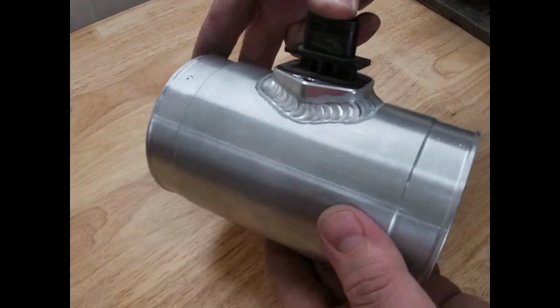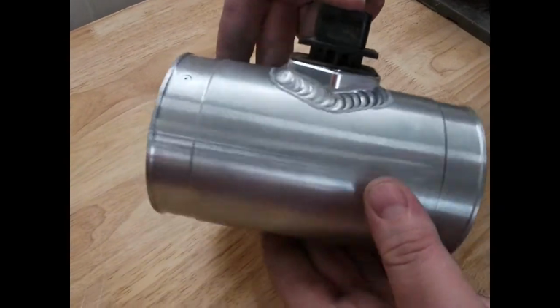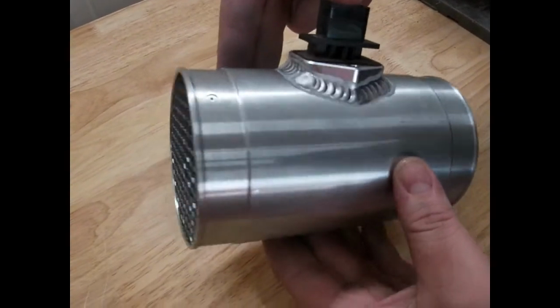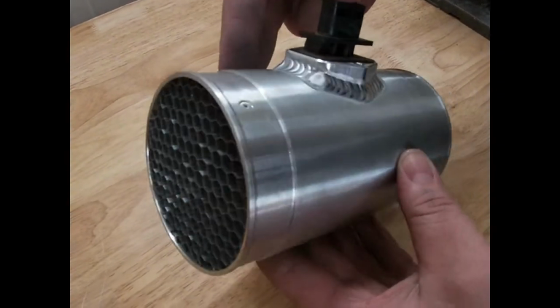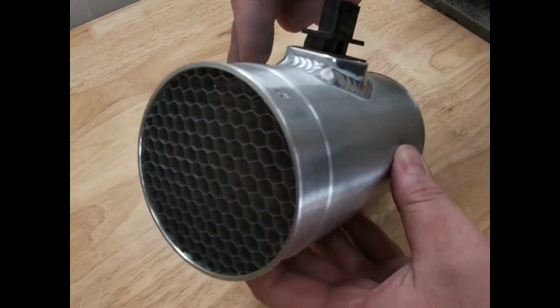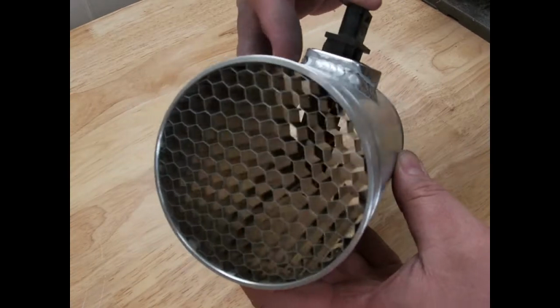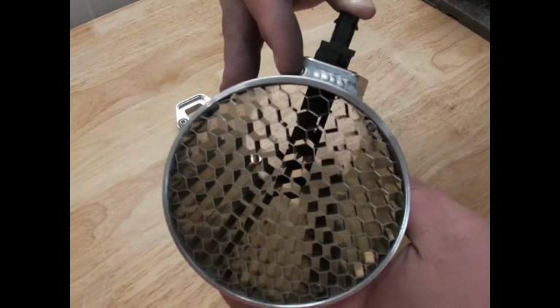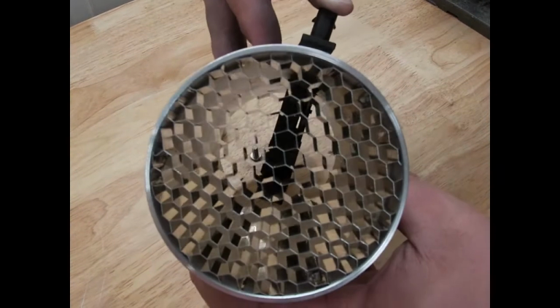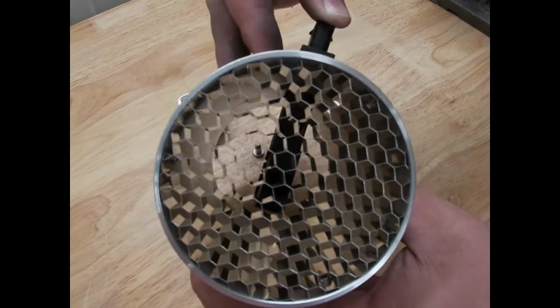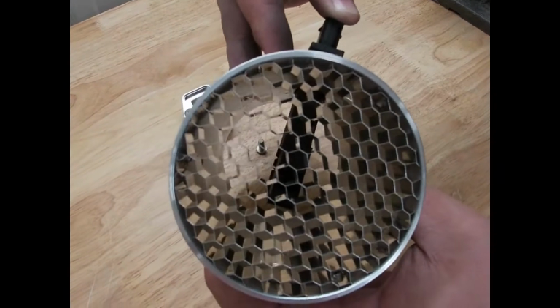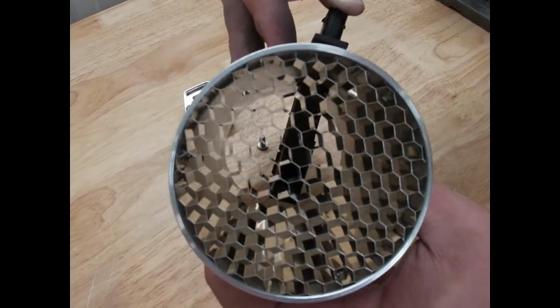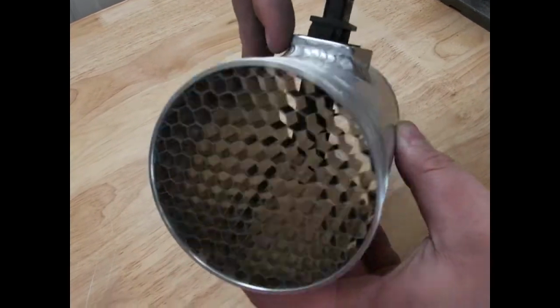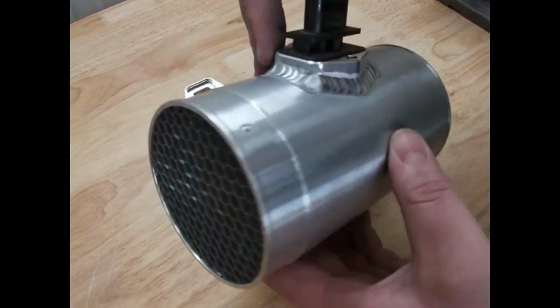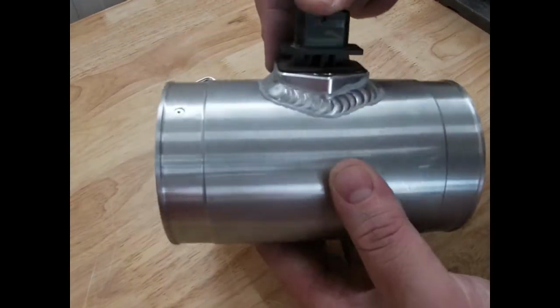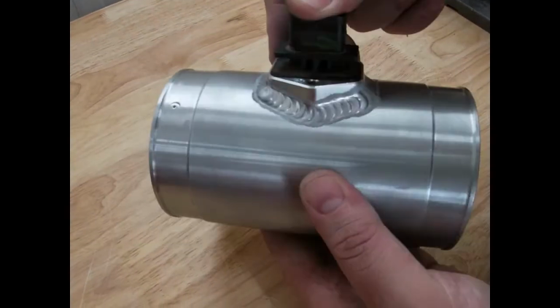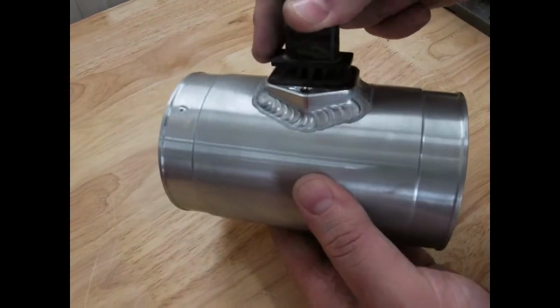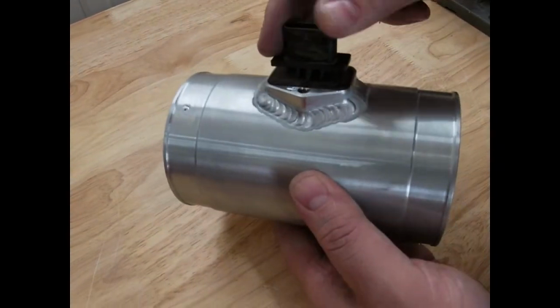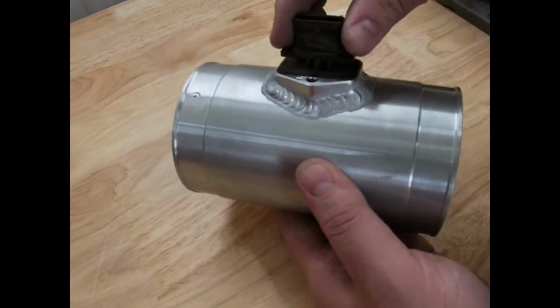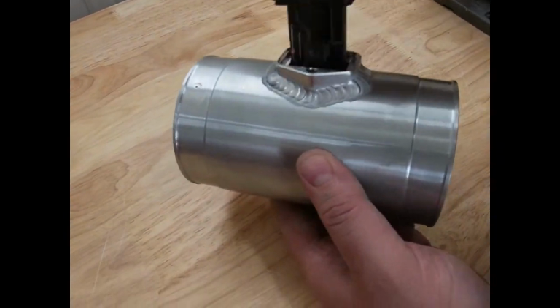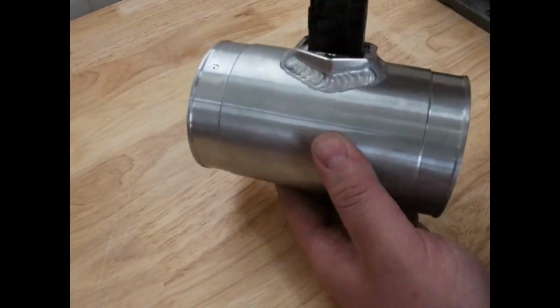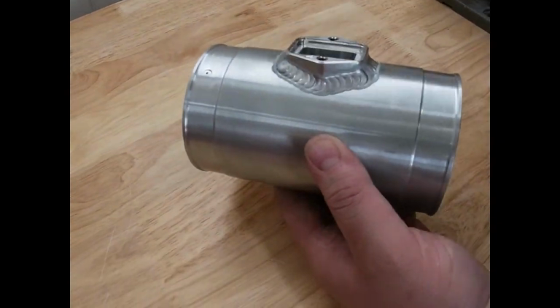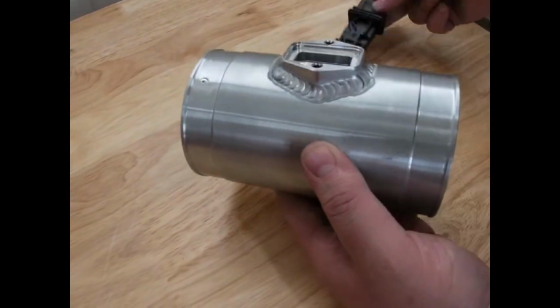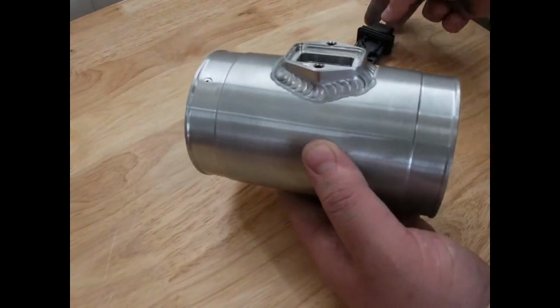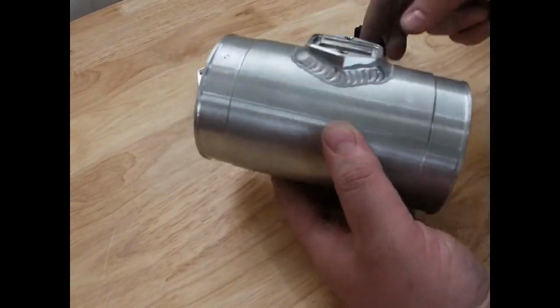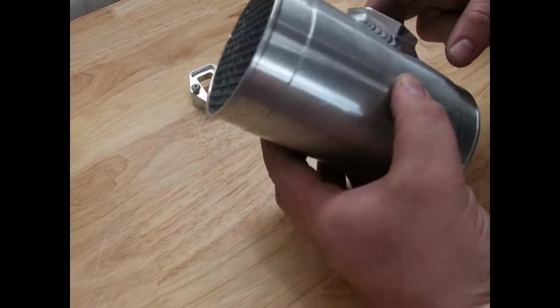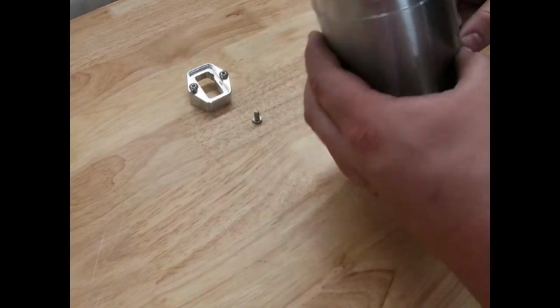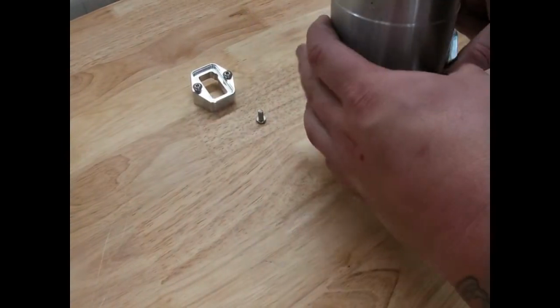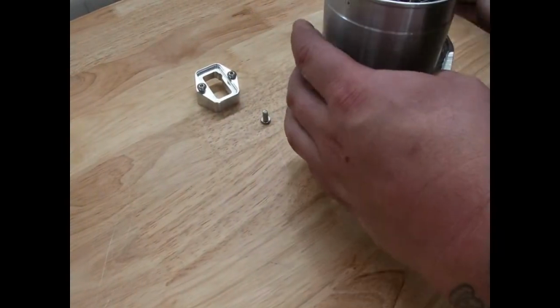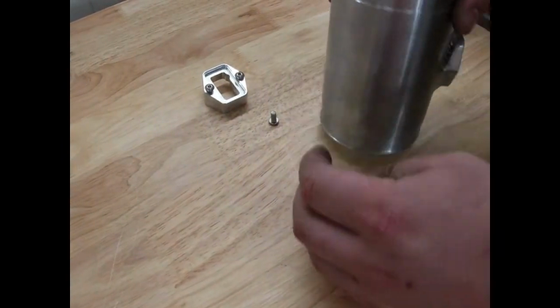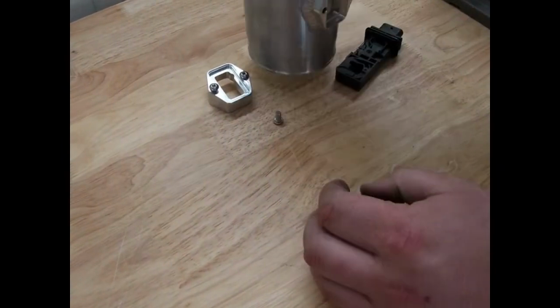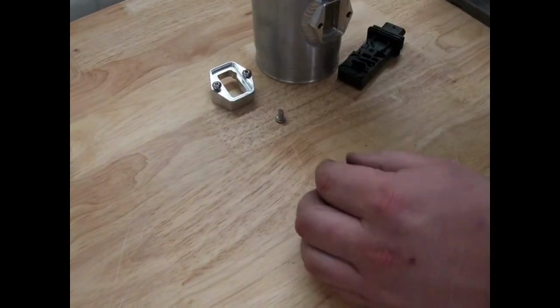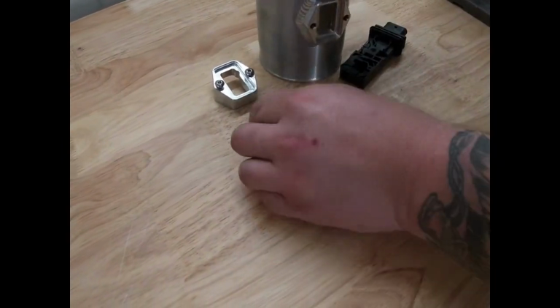In addition to selling MAF housings with and without air straighteners, we also sell aluminum weld-on MAF flanges made specifically for this sensor type.